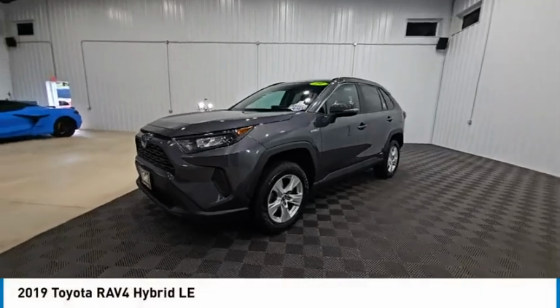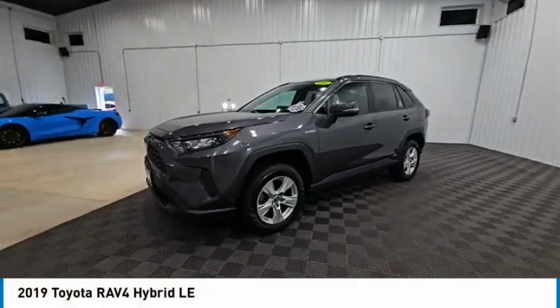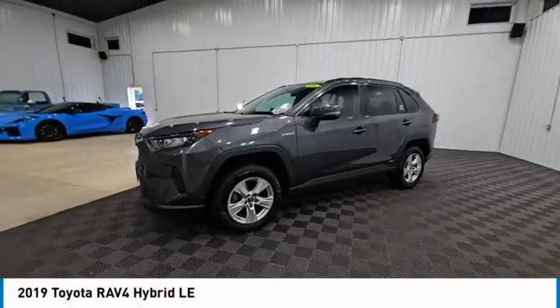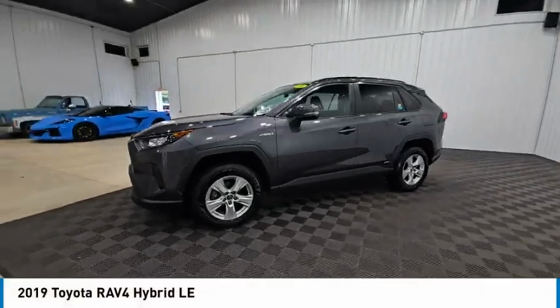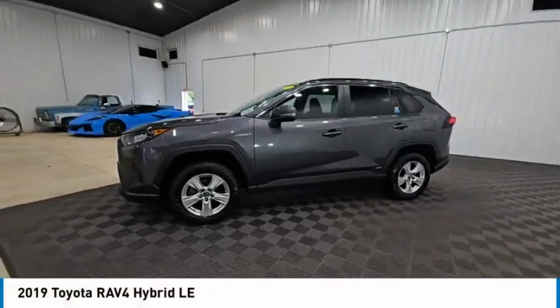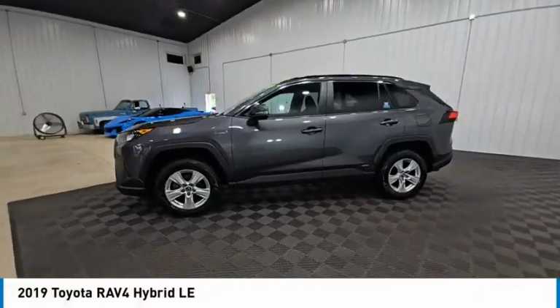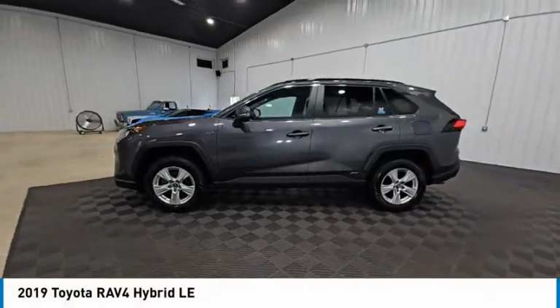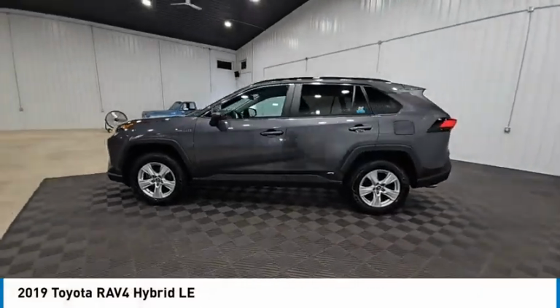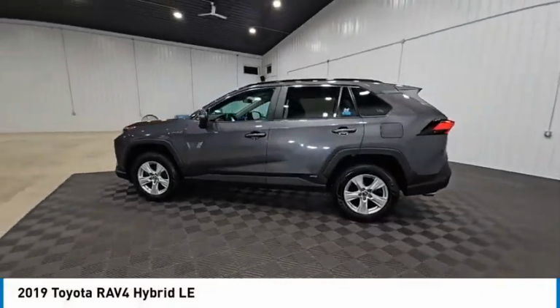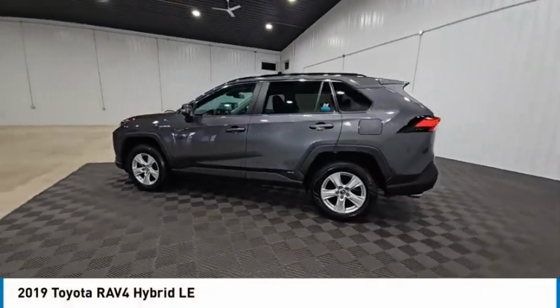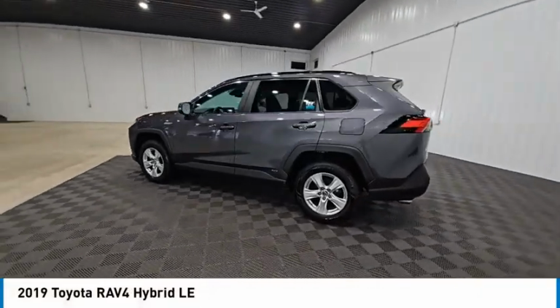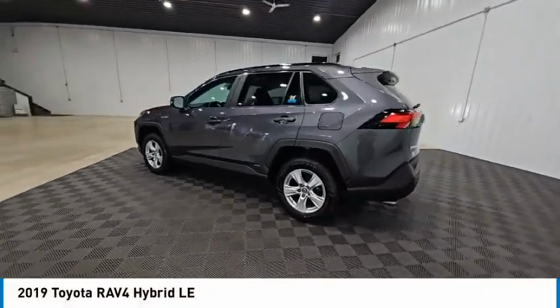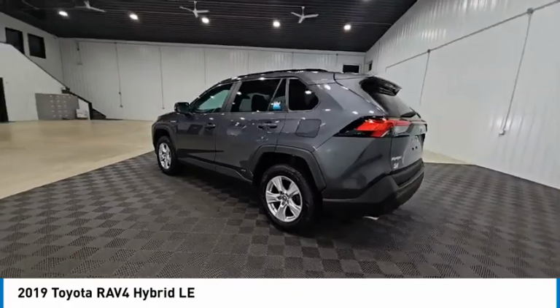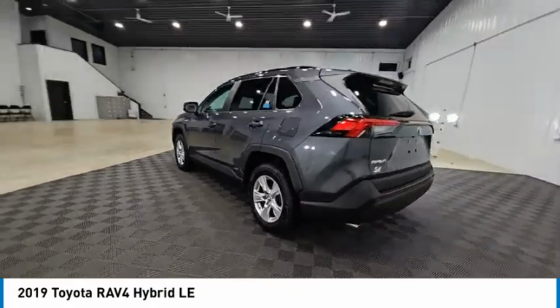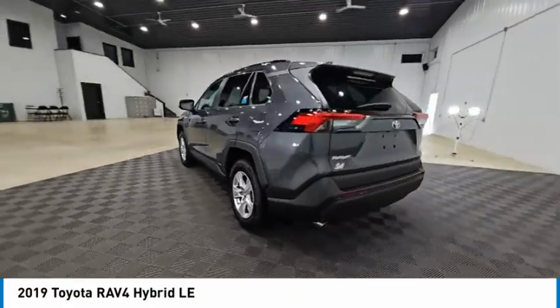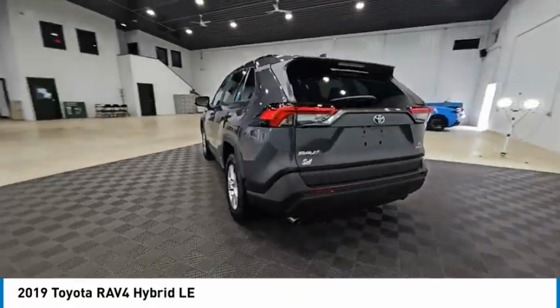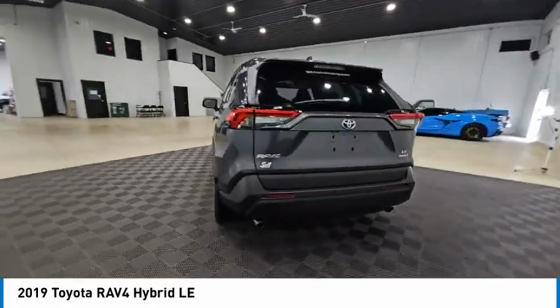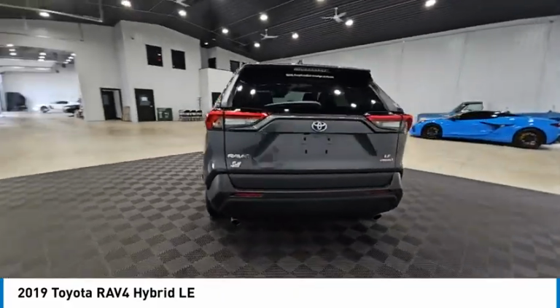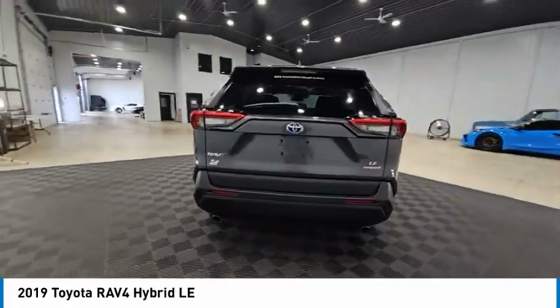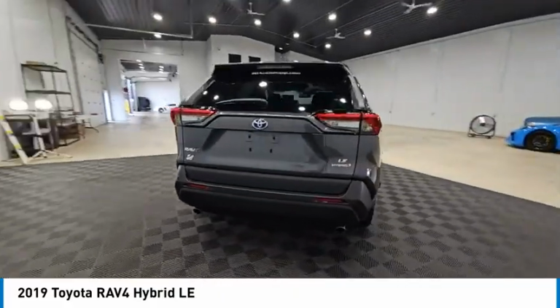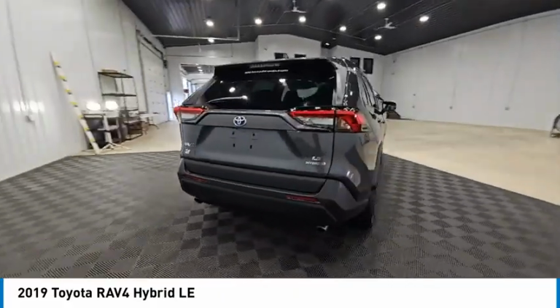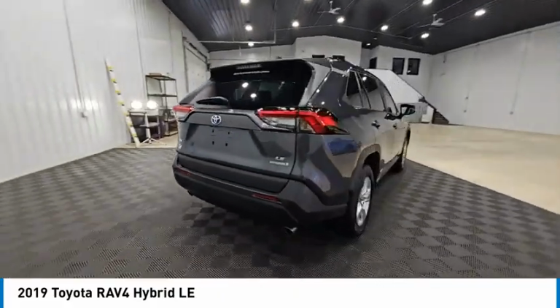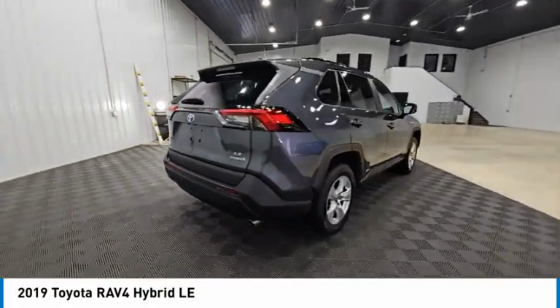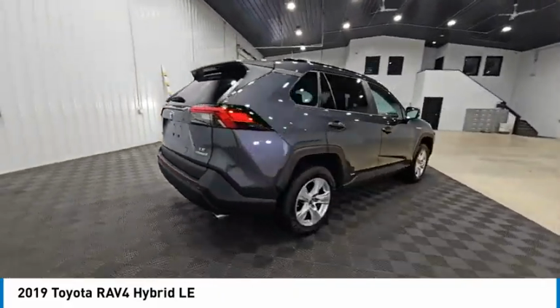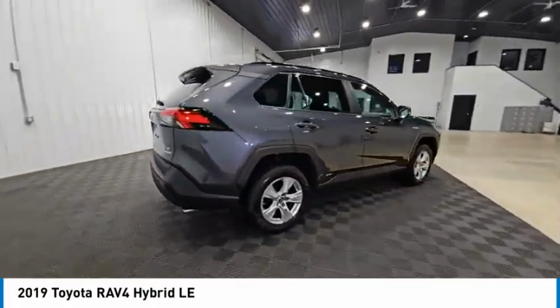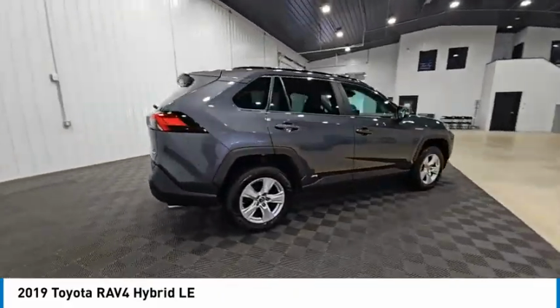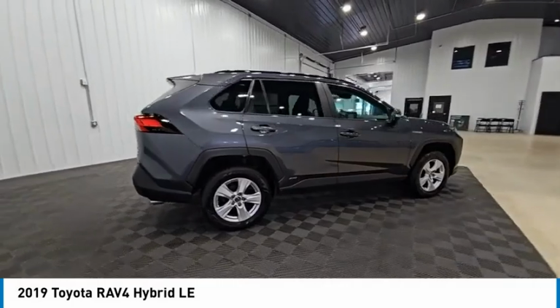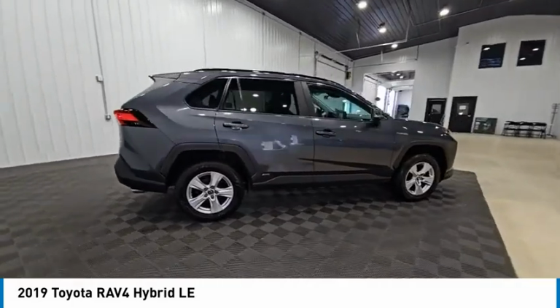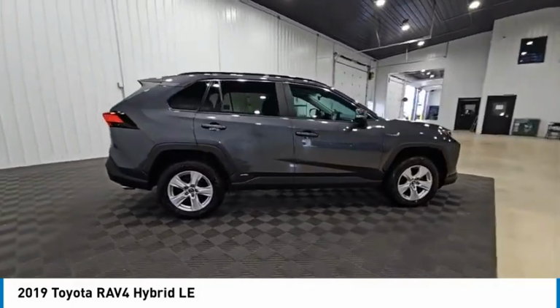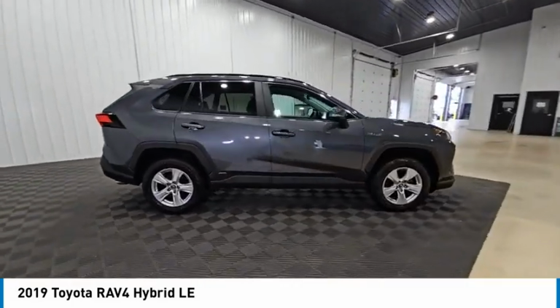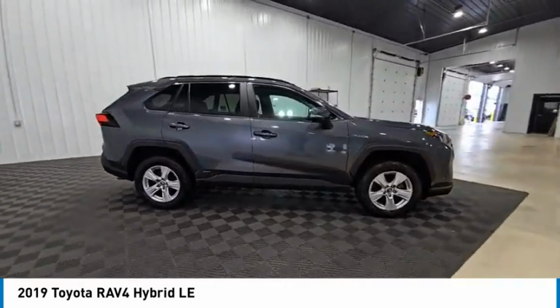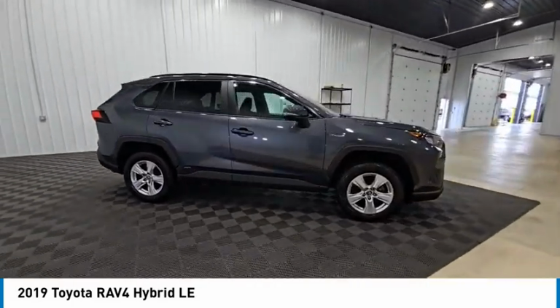You are going to love the 2019 RAV4 Hybrid. The Toyota RAV4 Hybrid offers a spacious interior, an abundance of technology, and safety features galore.